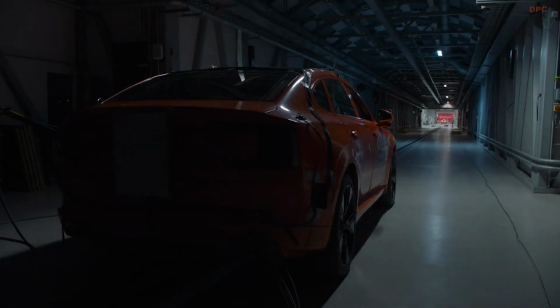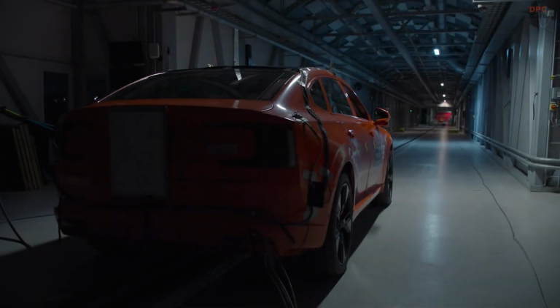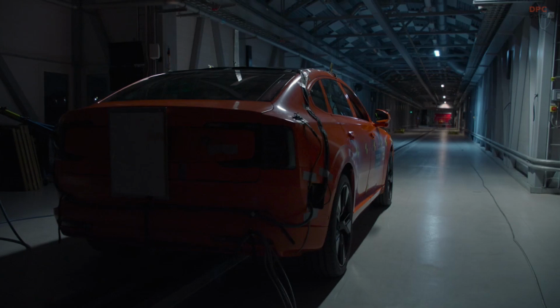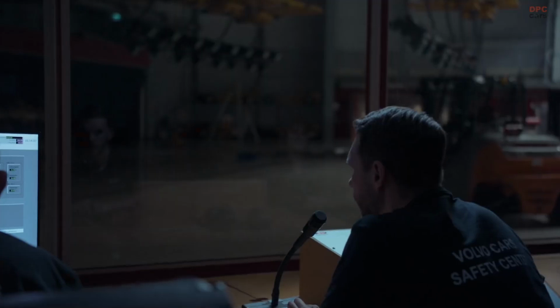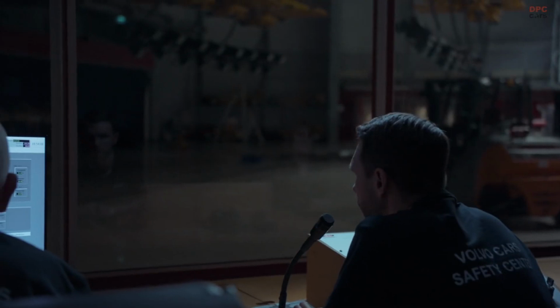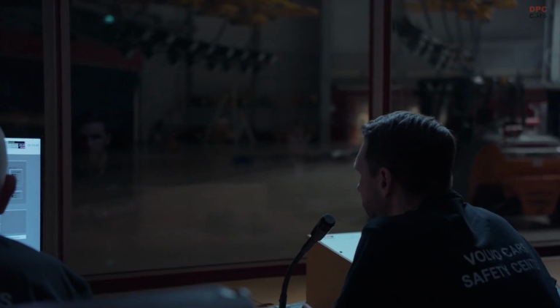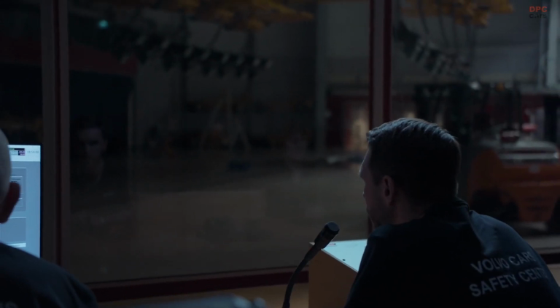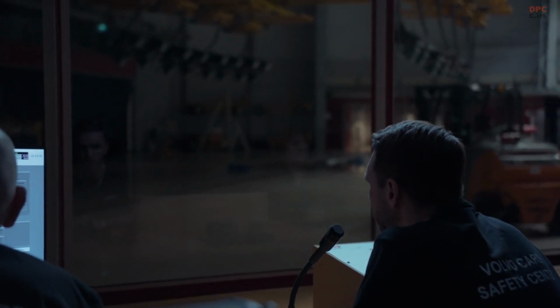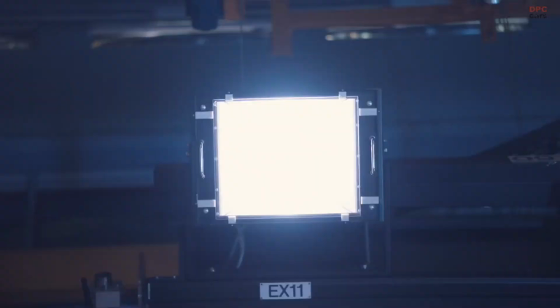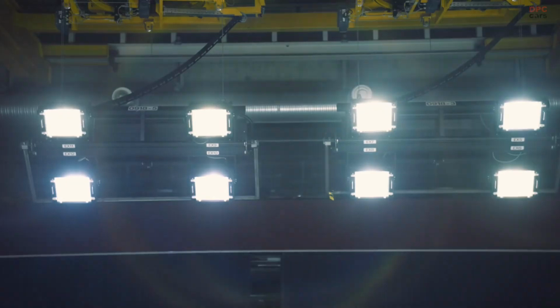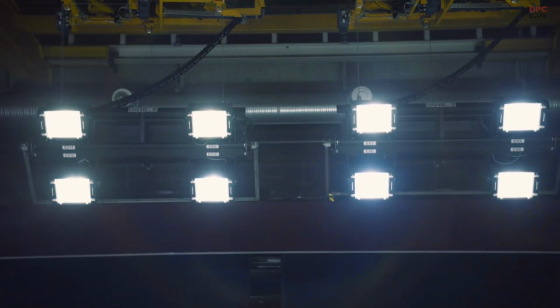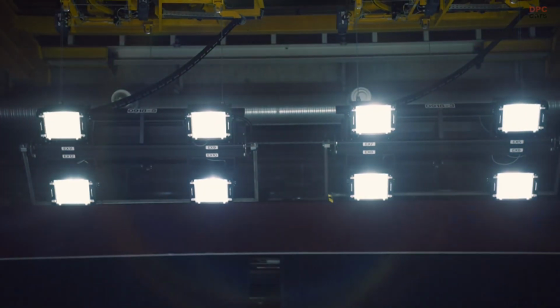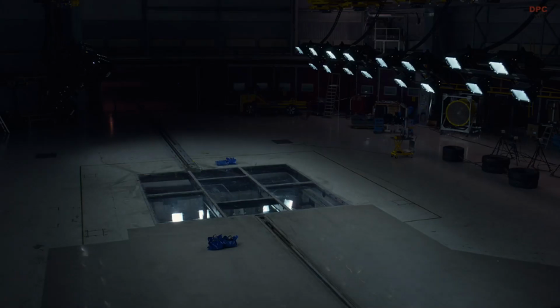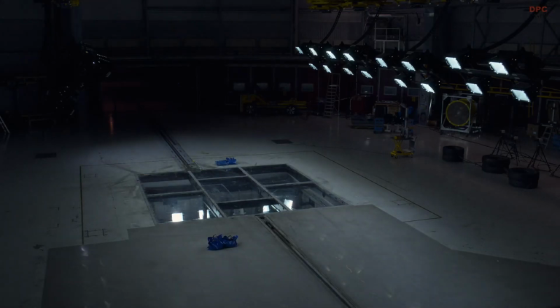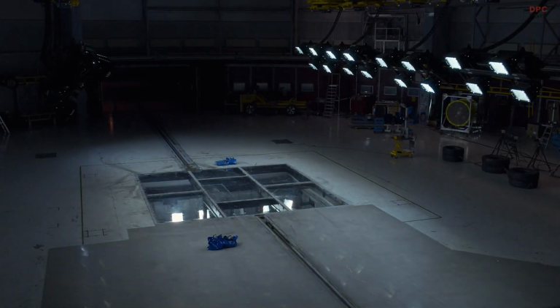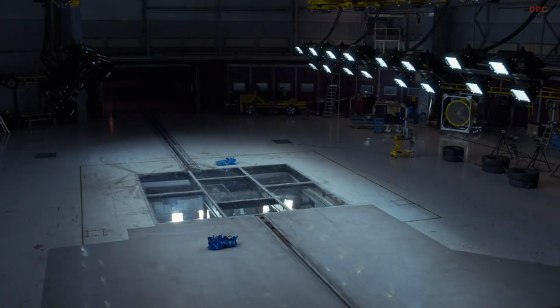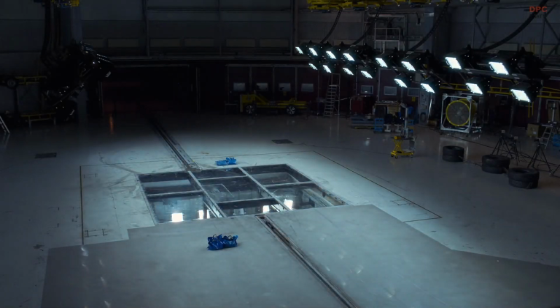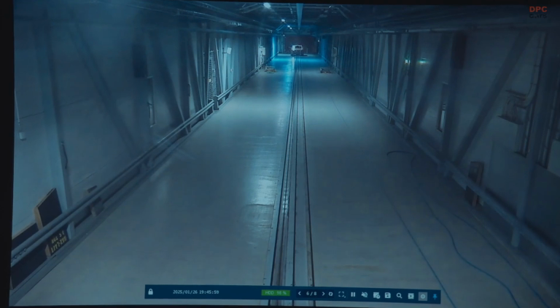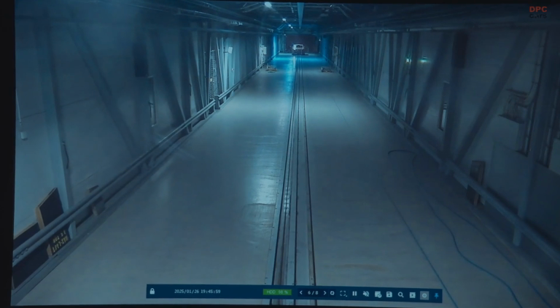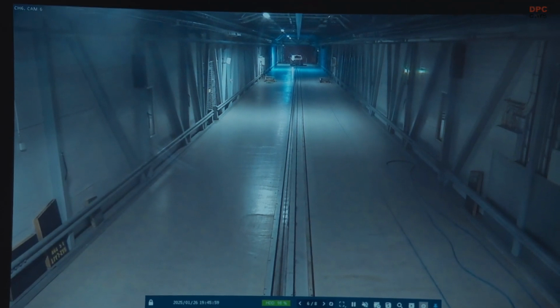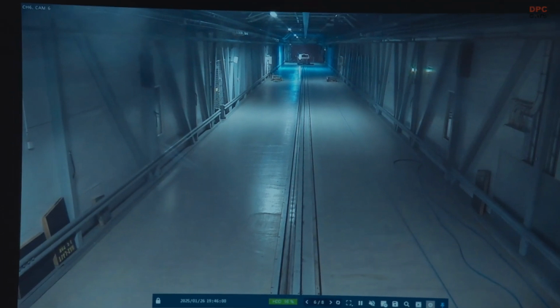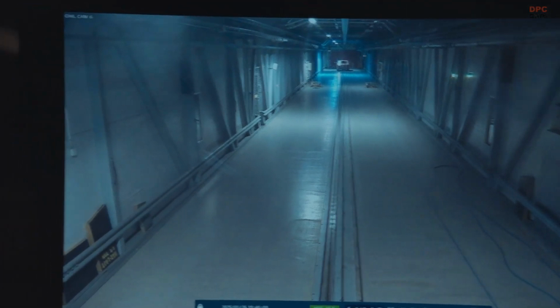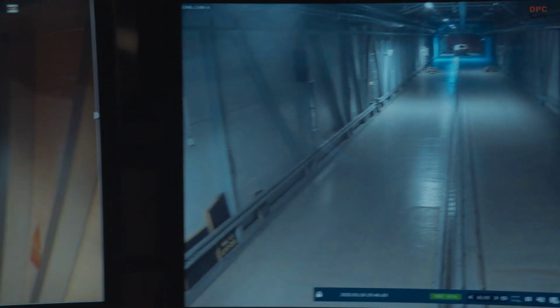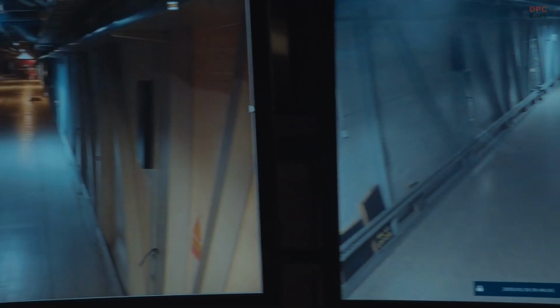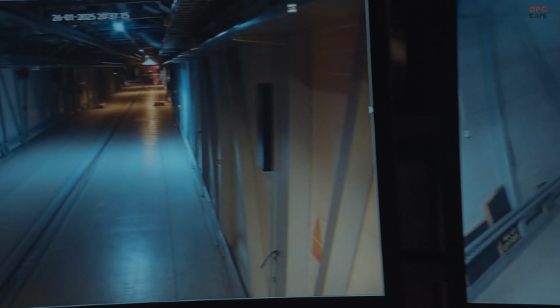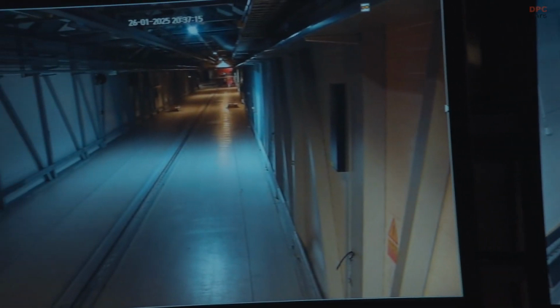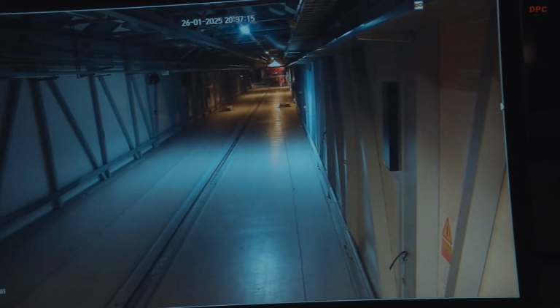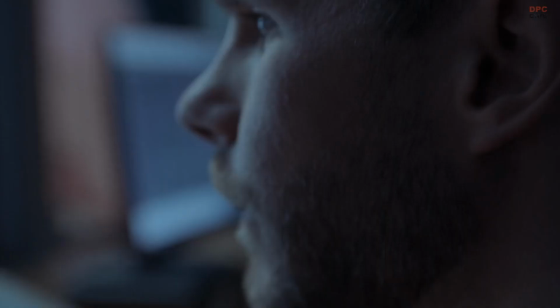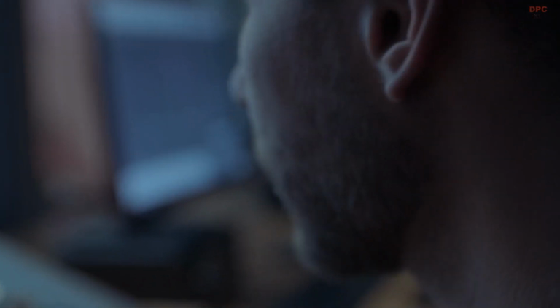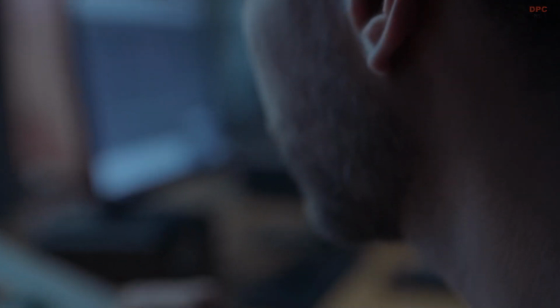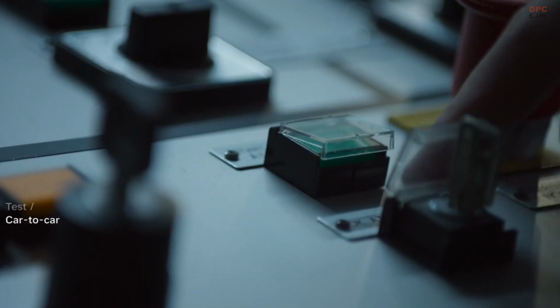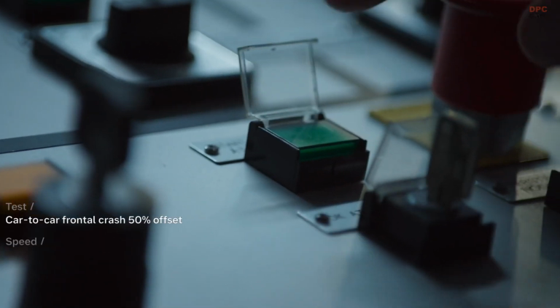Today, we are crashing two of our safest cars. This is beyond any test for ratings, but essential for safety in the real world.